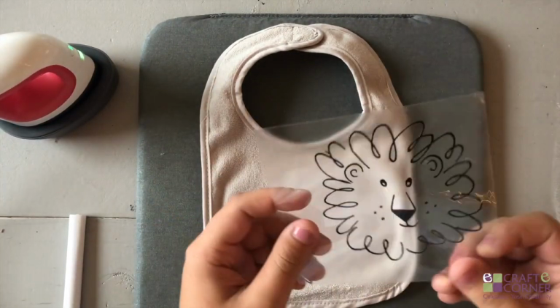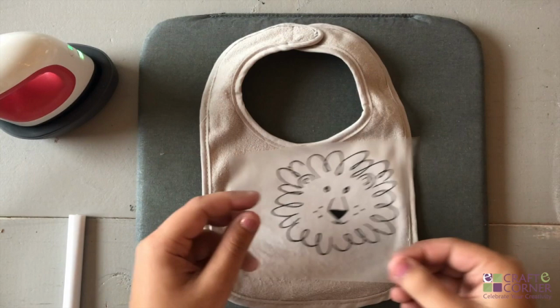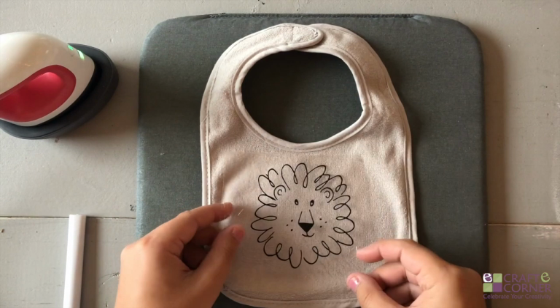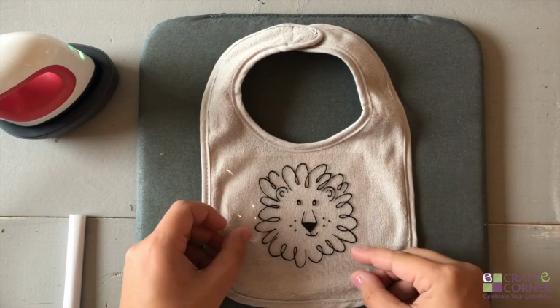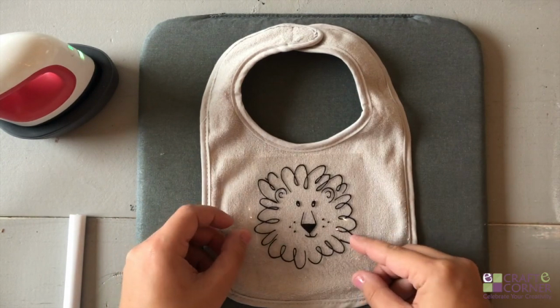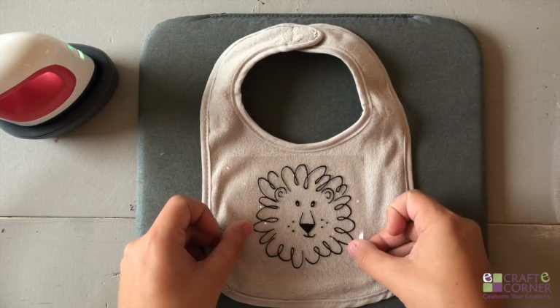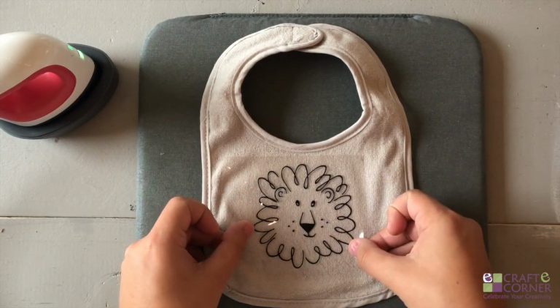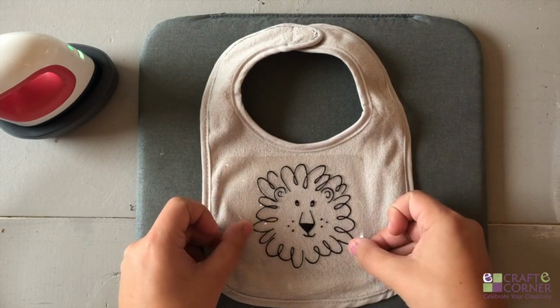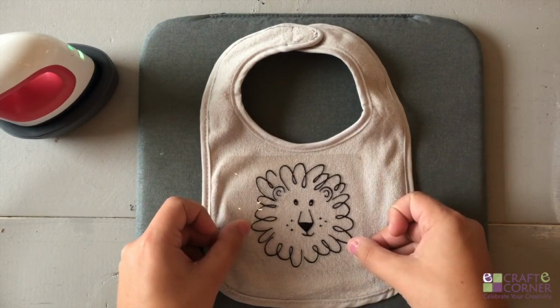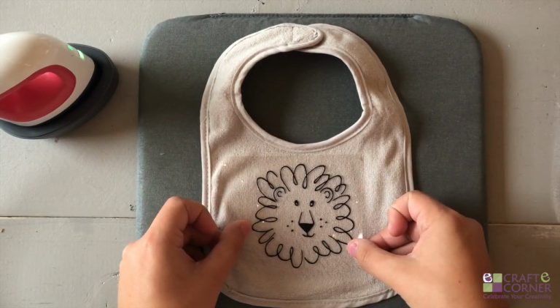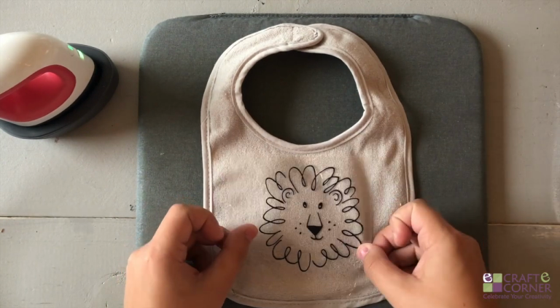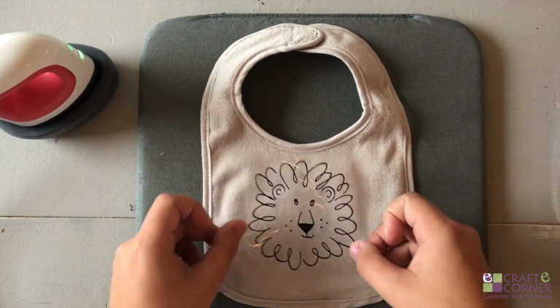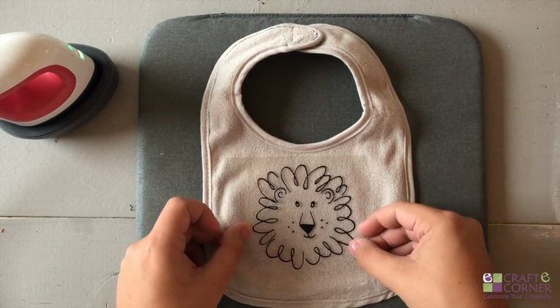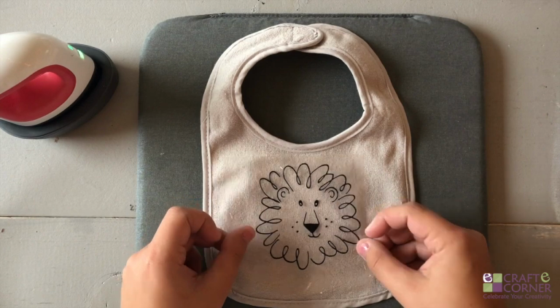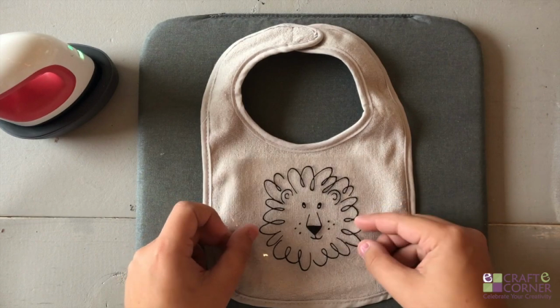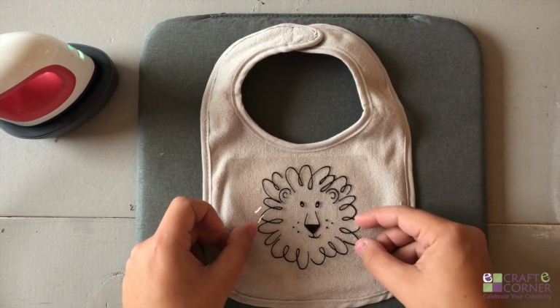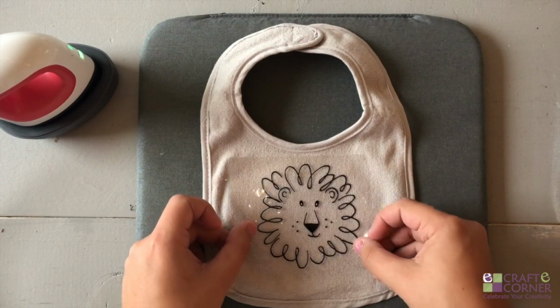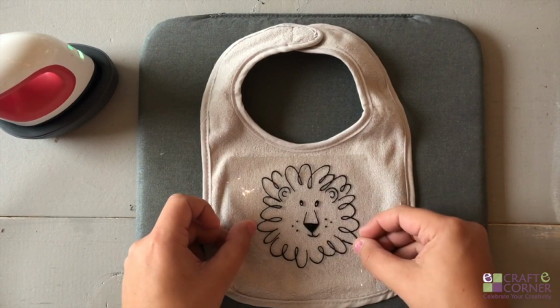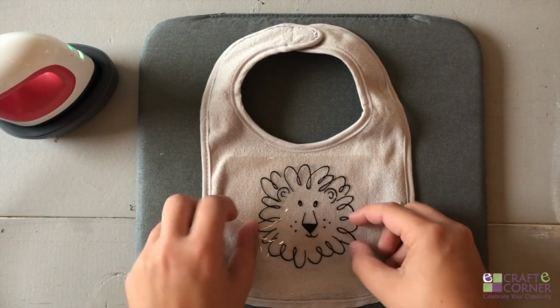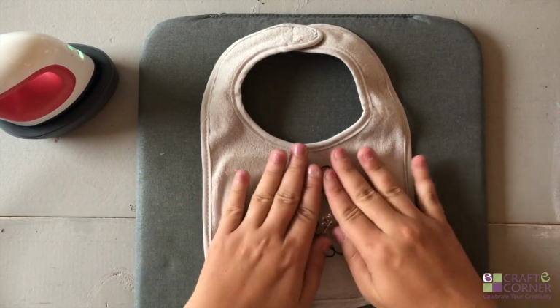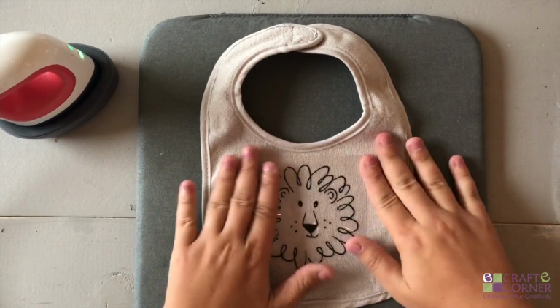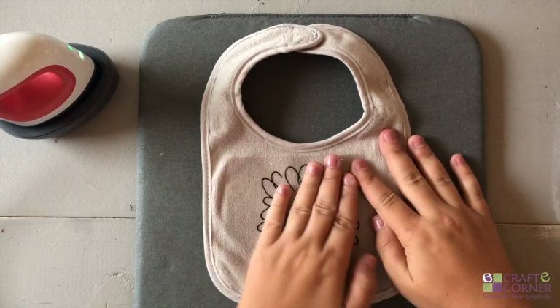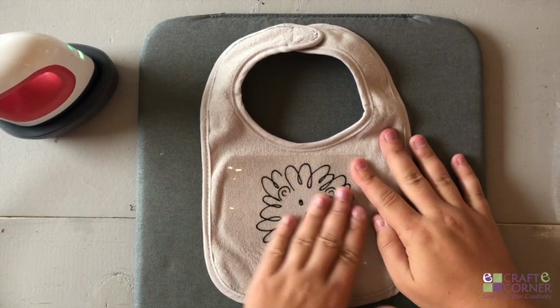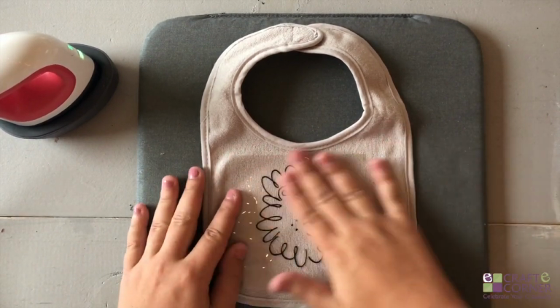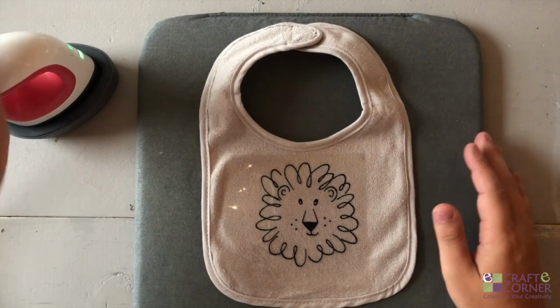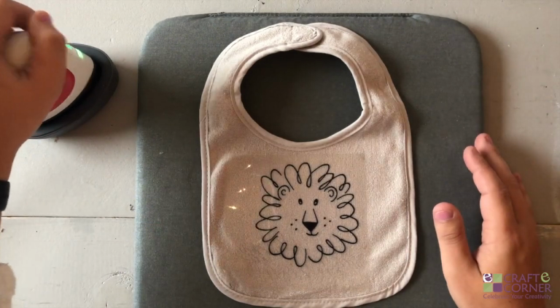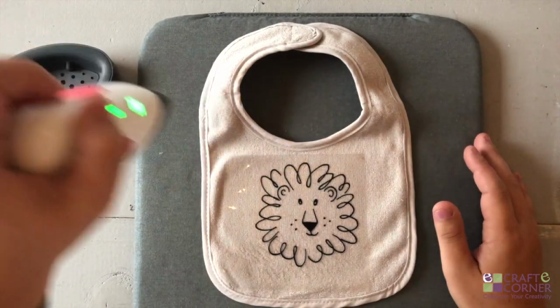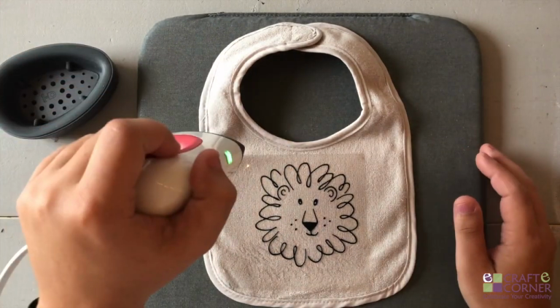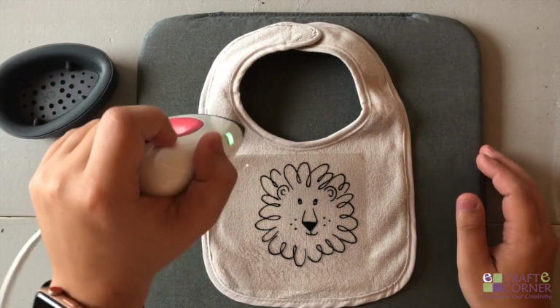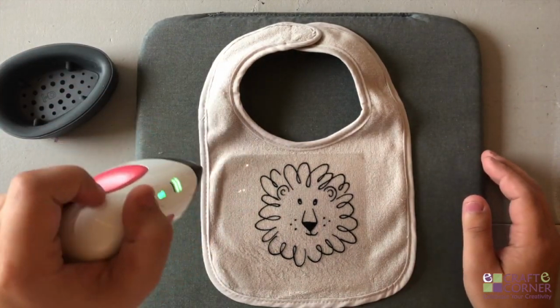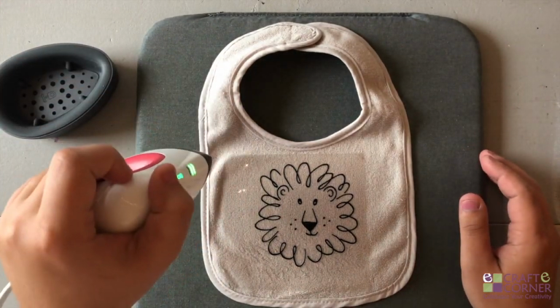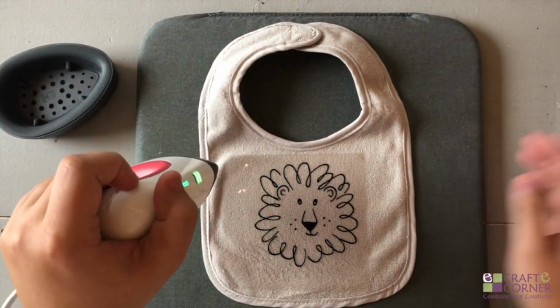Then we're going to place the iron-on. I'm going to try and center it — you can use a tape measure if you want, but most often I just try and eyeball it. So place it on and then it says to transfer for 25 seconds.